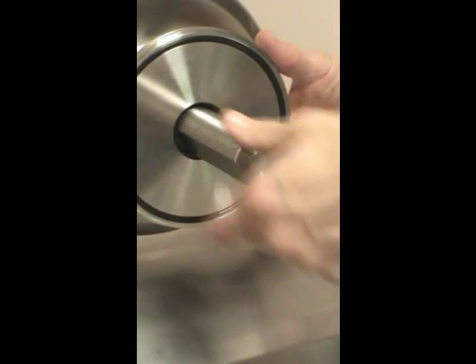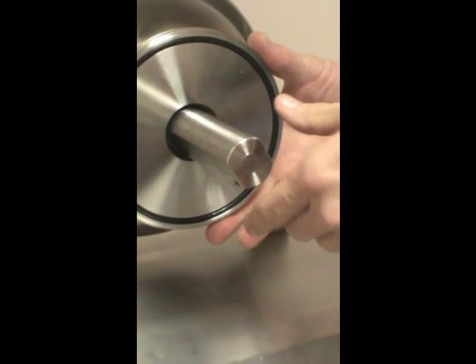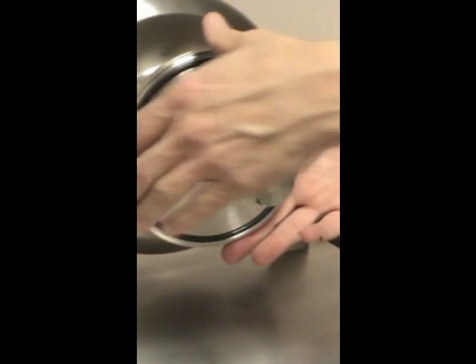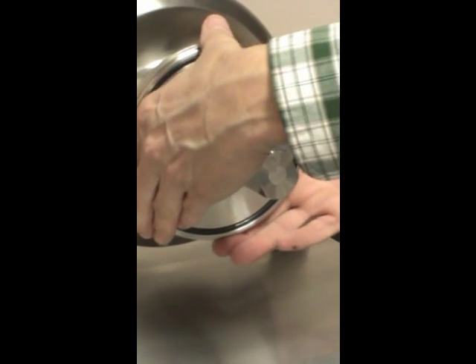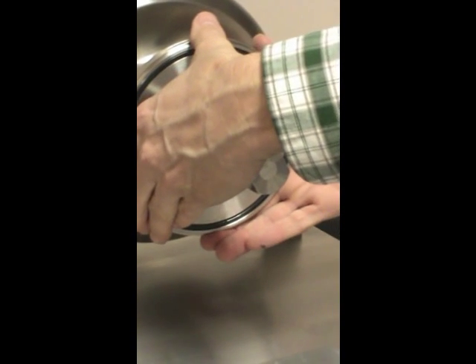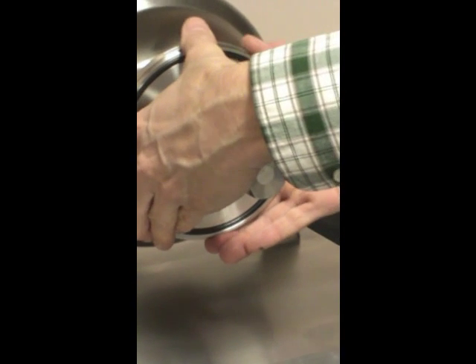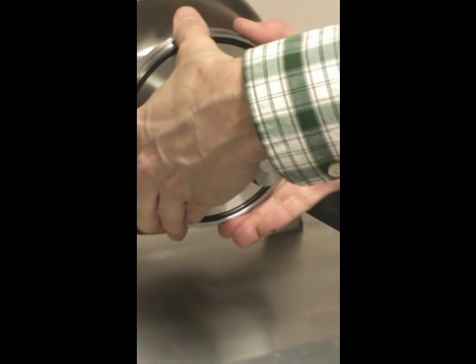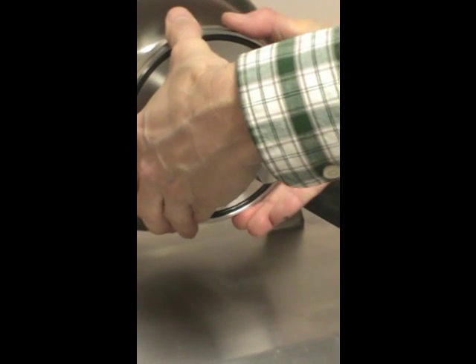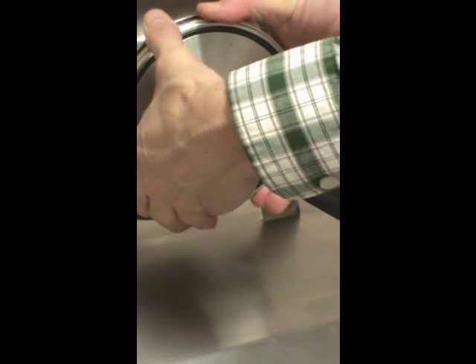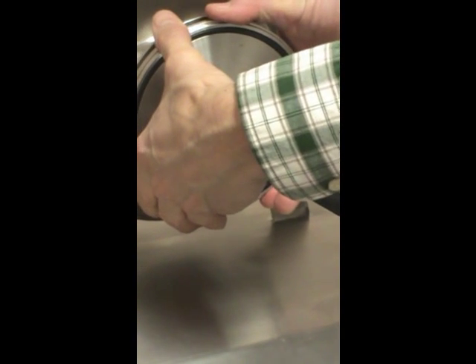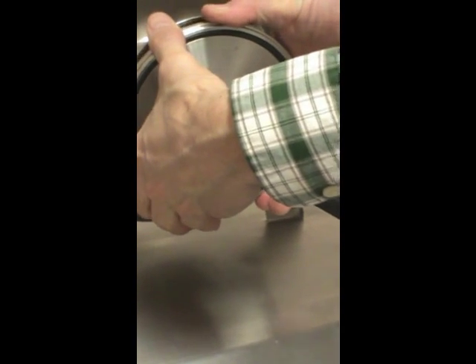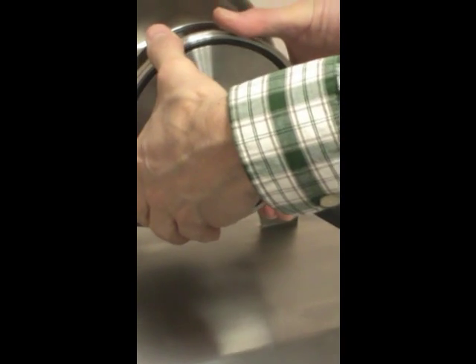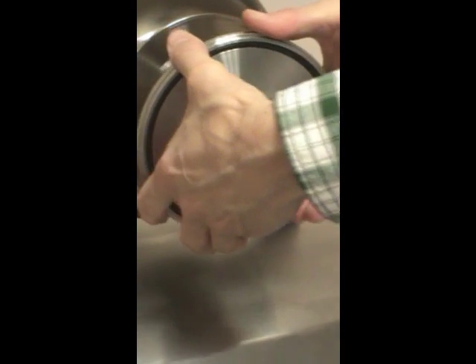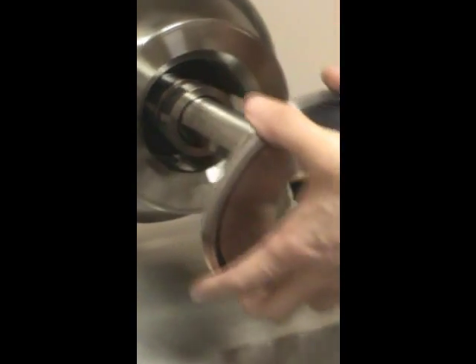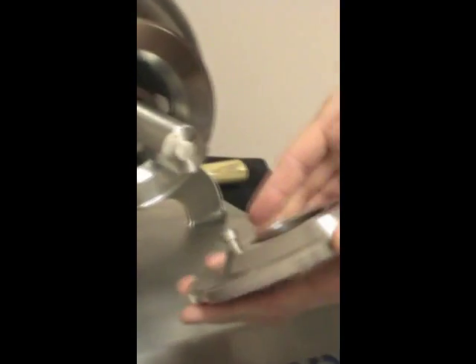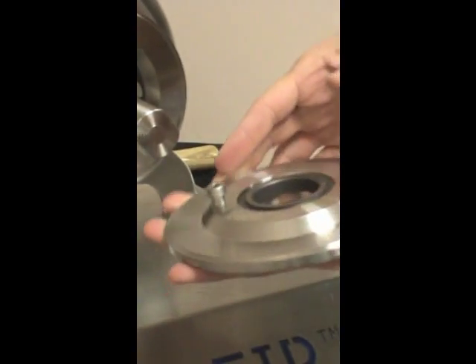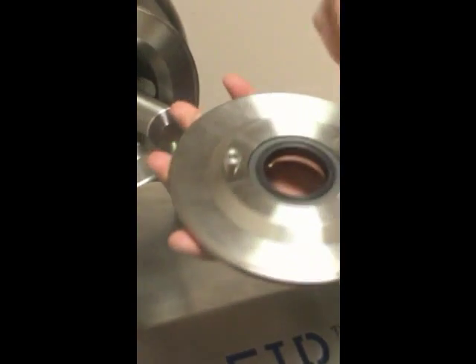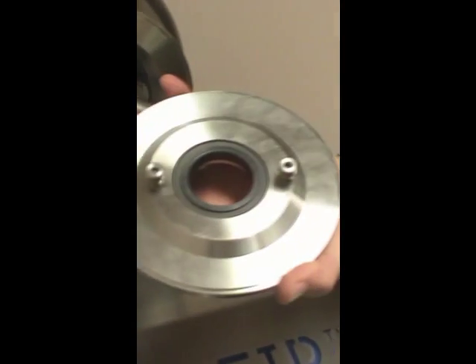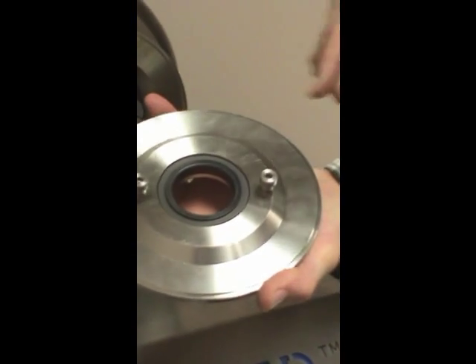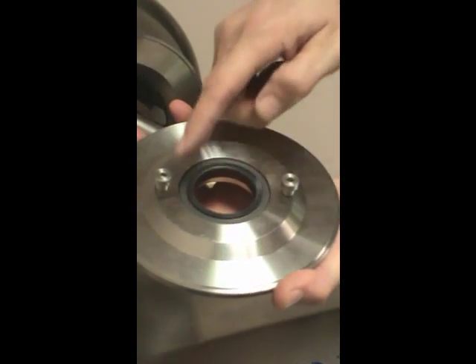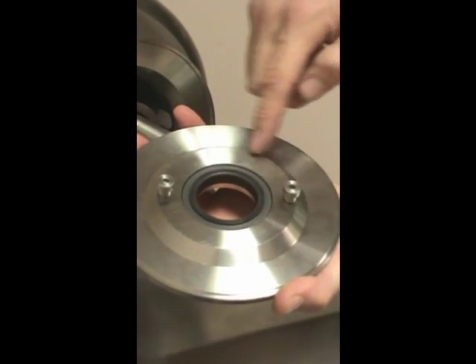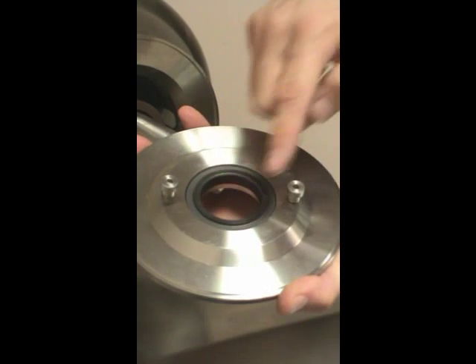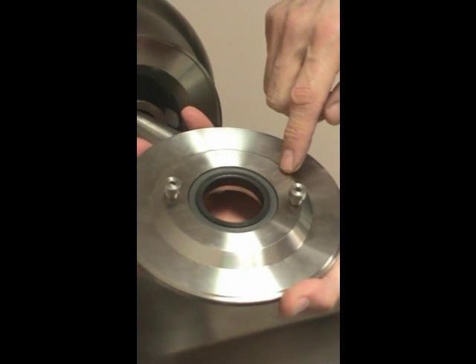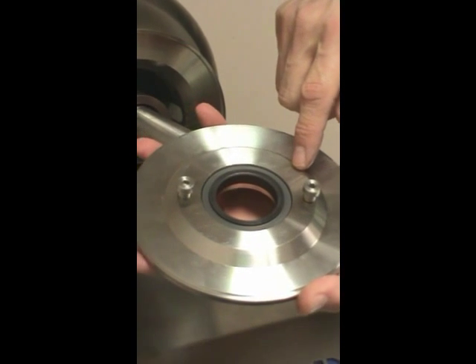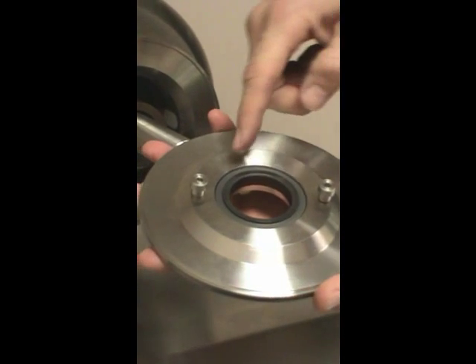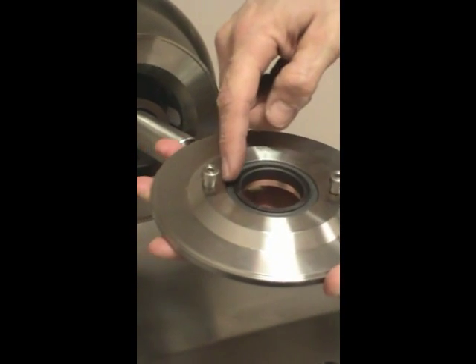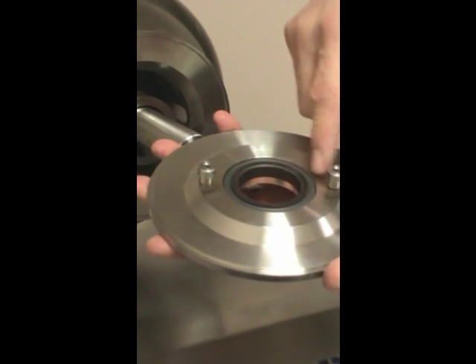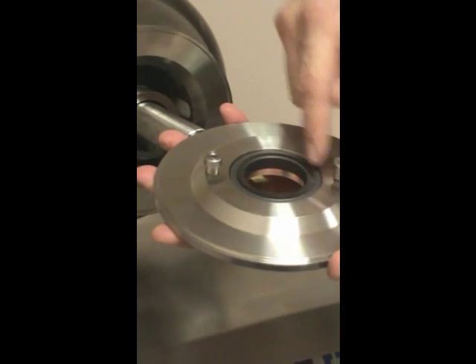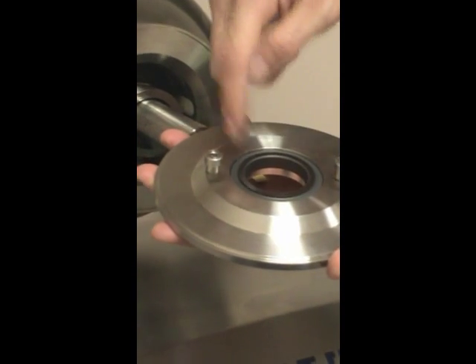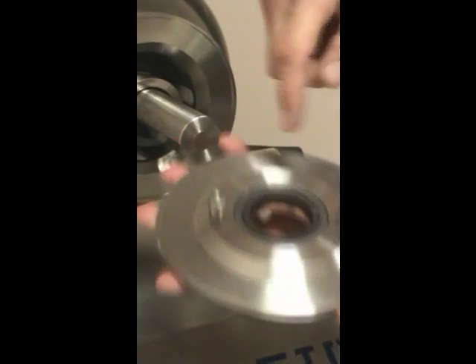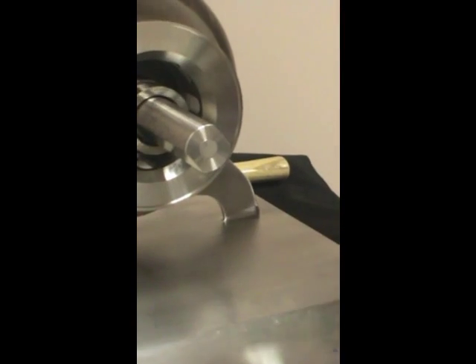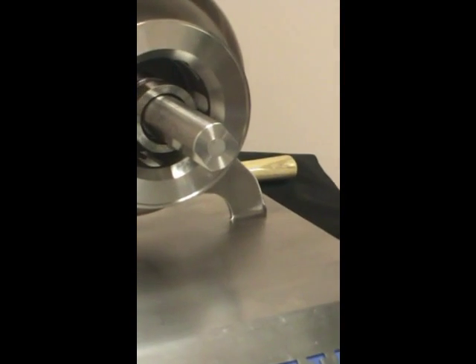To remove the back plate, rotate counter-clockwise until it releases. The back plate holds the stationary component of the mechanical seal, which is sealed to the back plate with an o-ring.